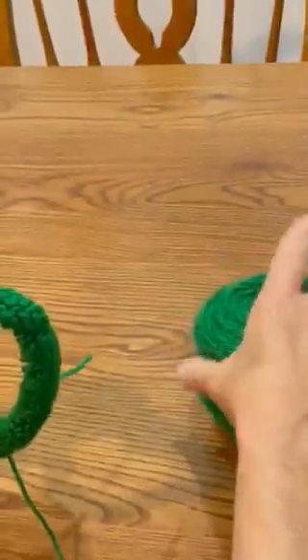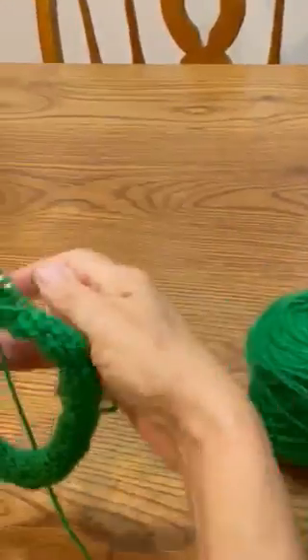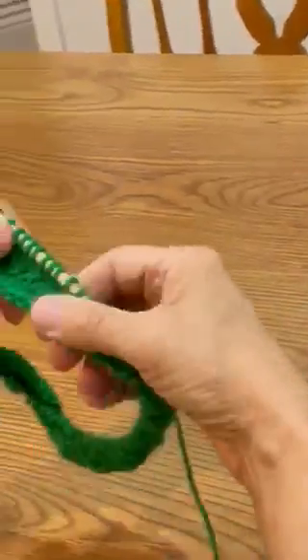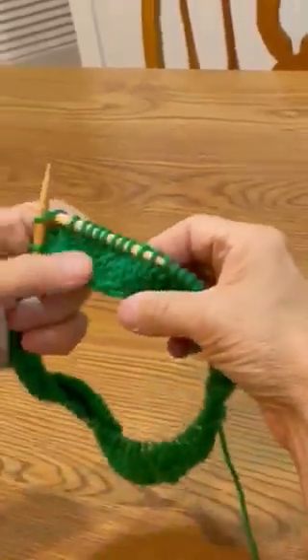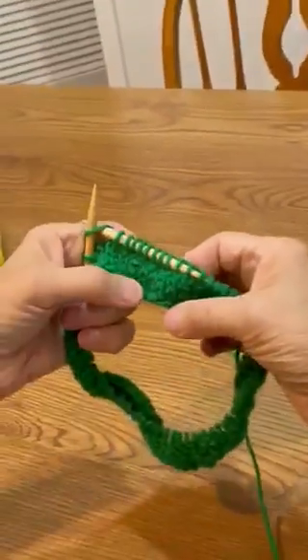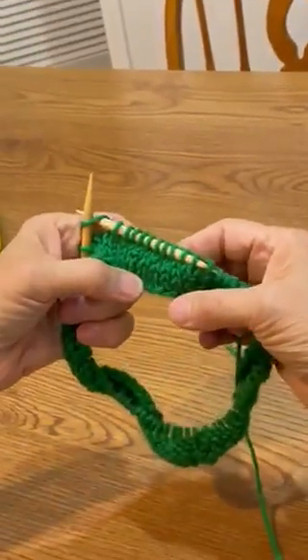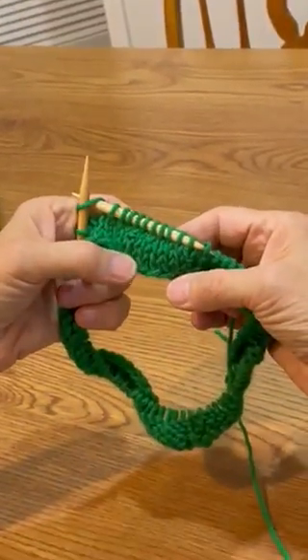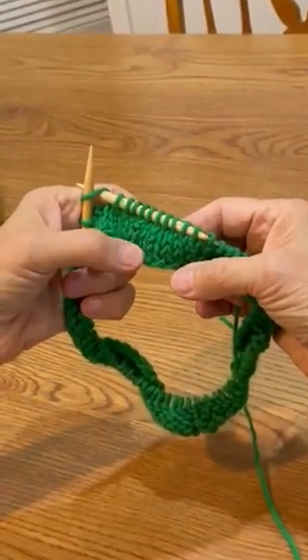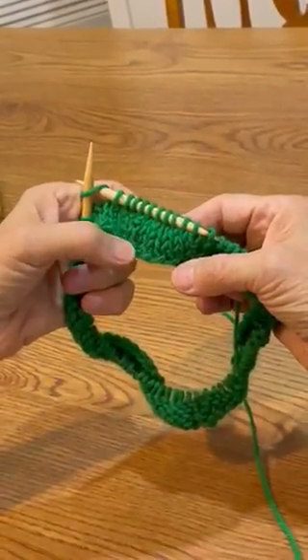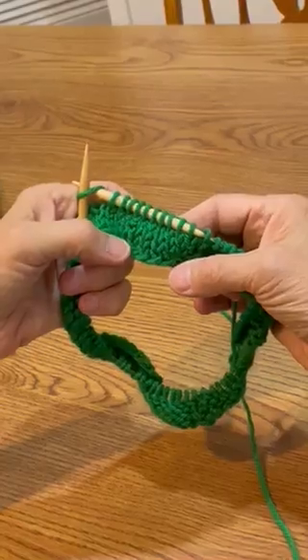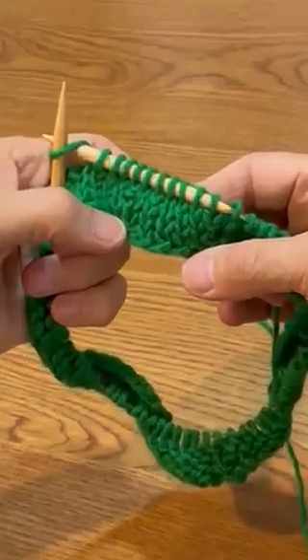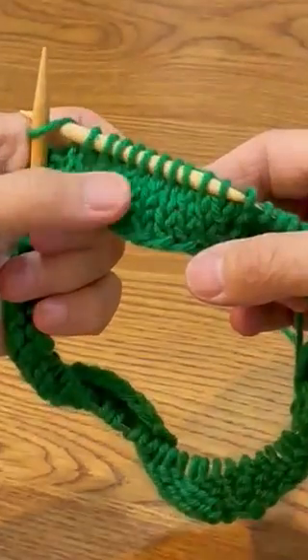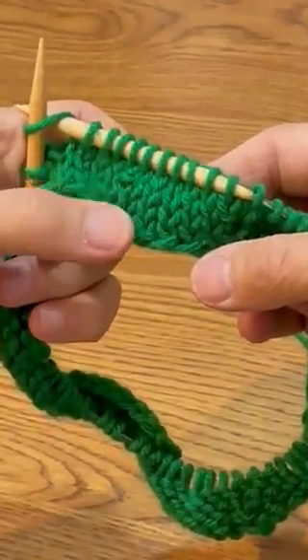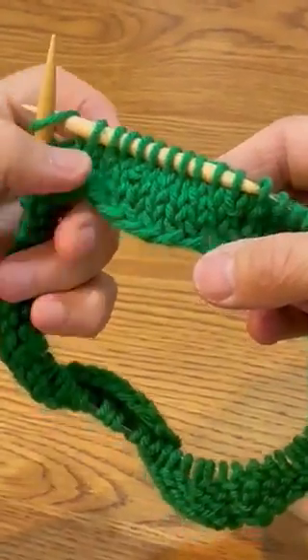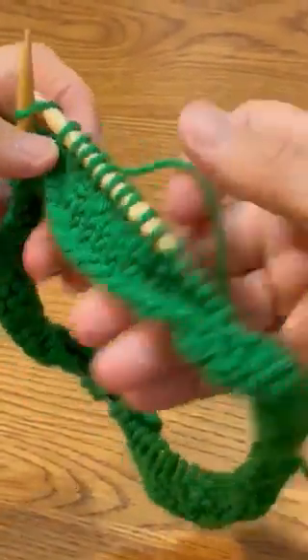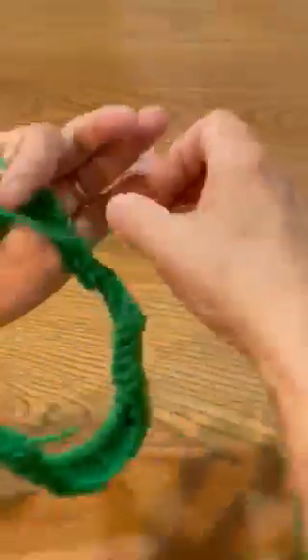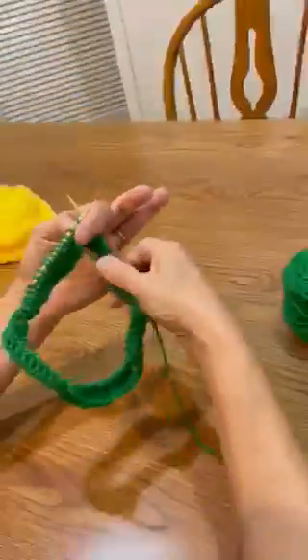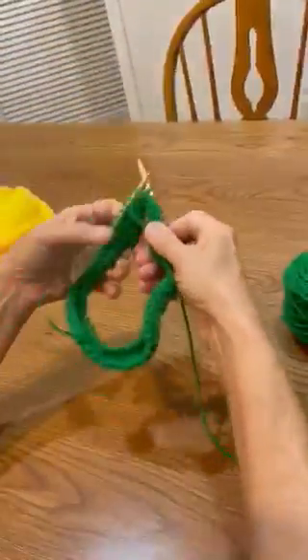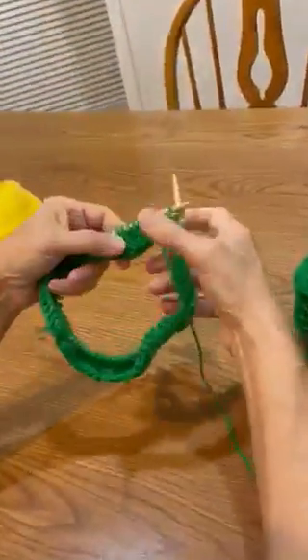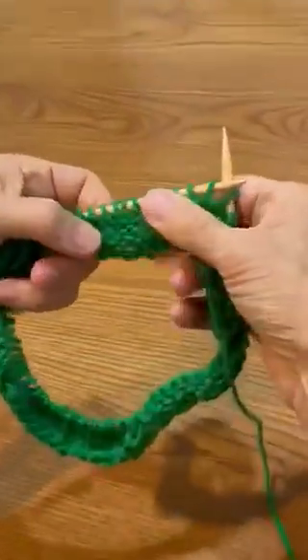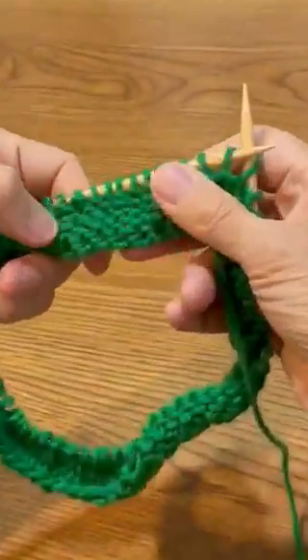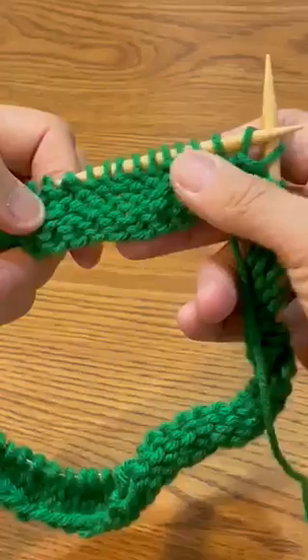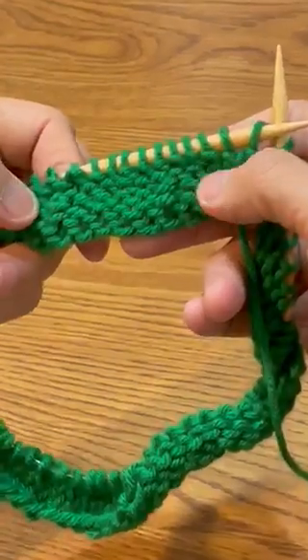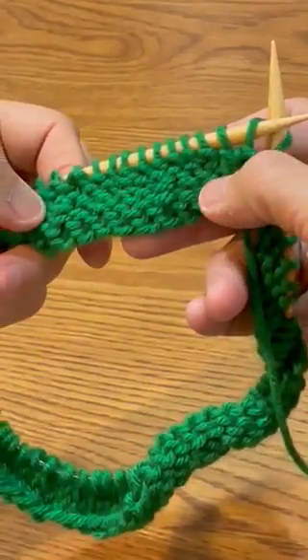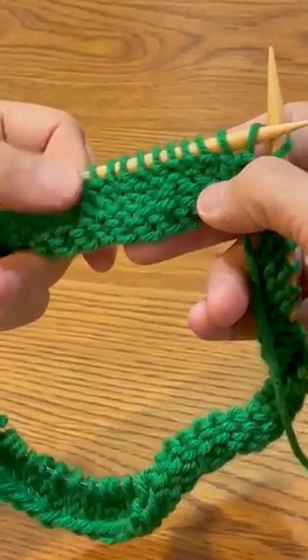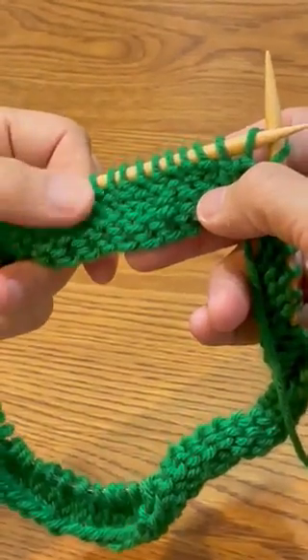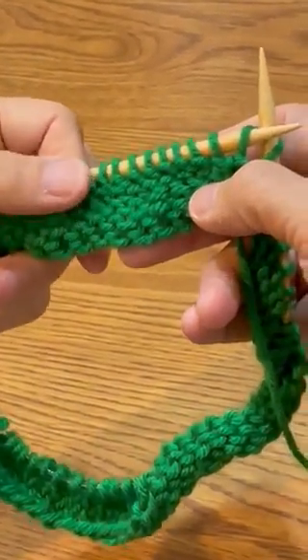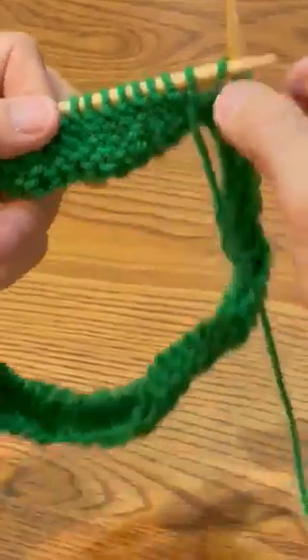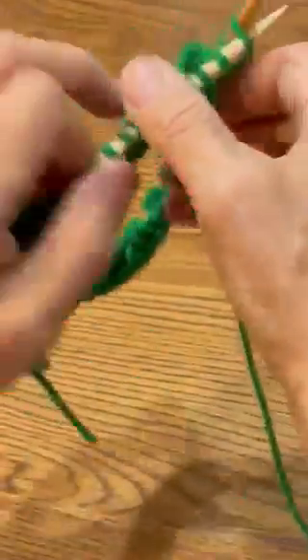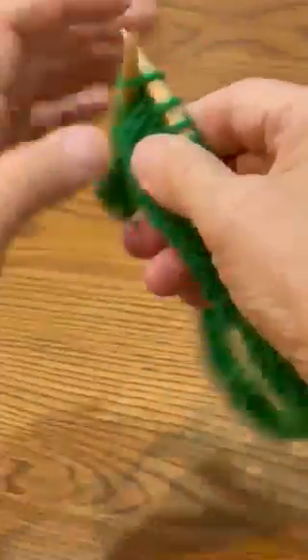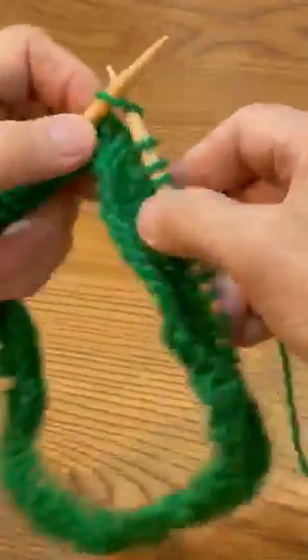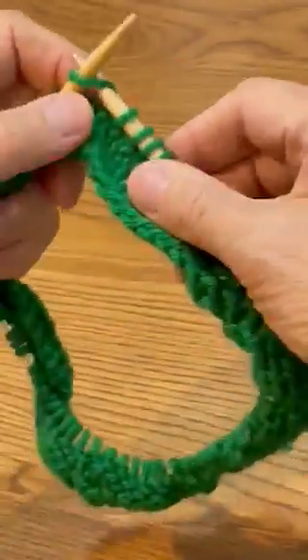When we start, we want to be on the knitting side. It looks like little v's. Now on the other side, it's lots of lumps. That's more of the purling side, but we don't want to be there. We want to be here.